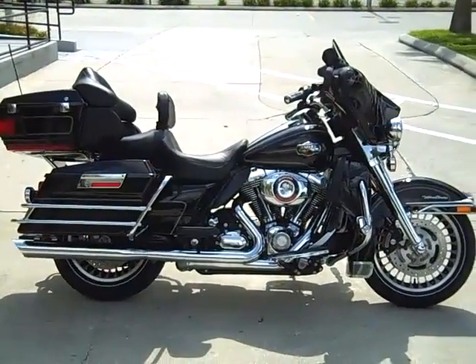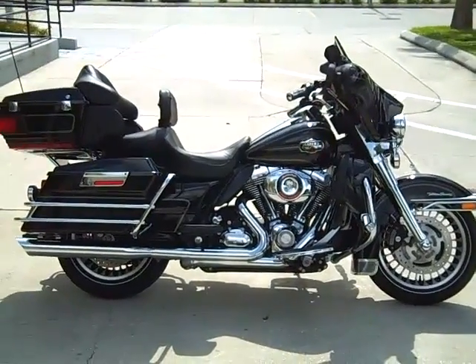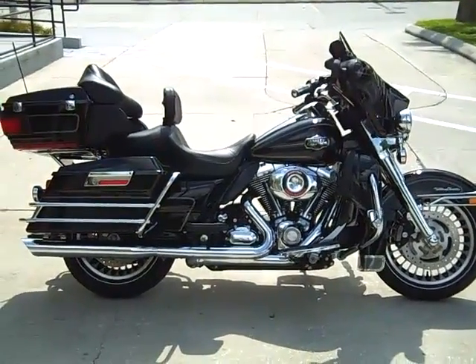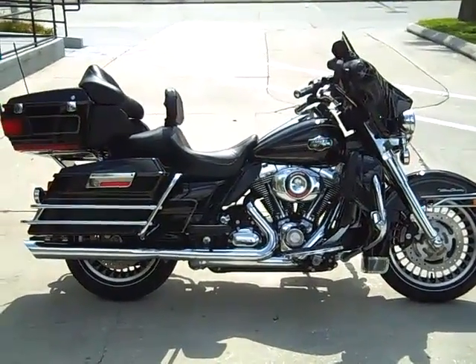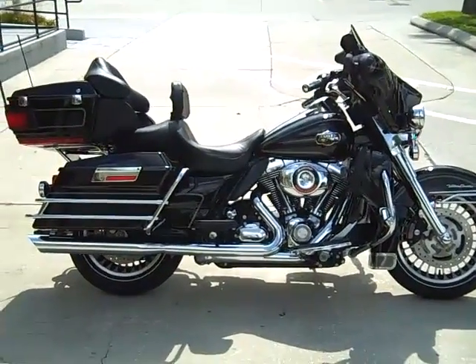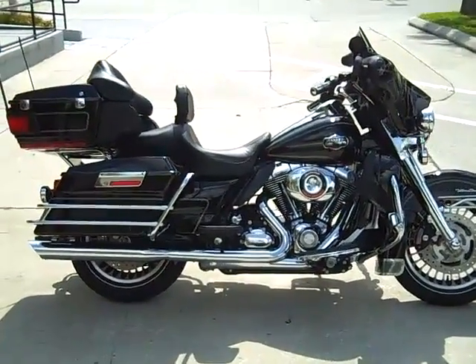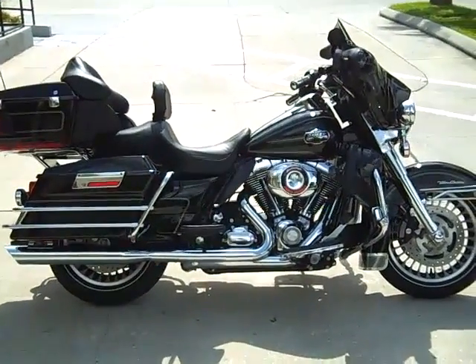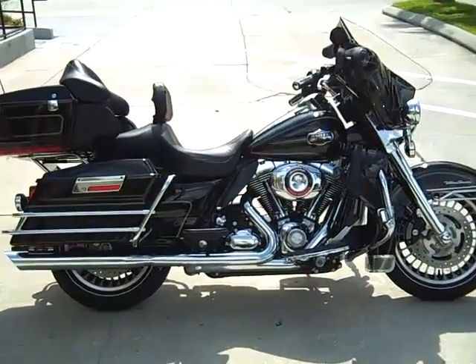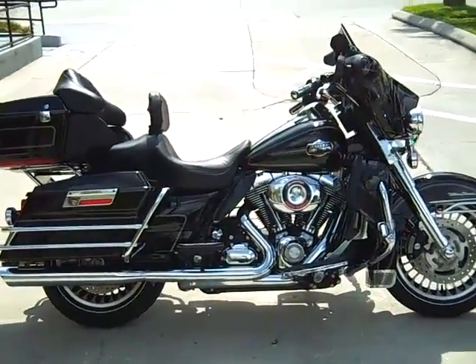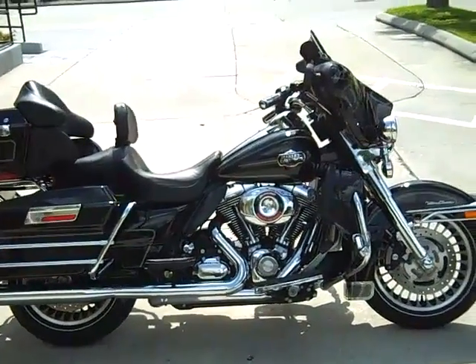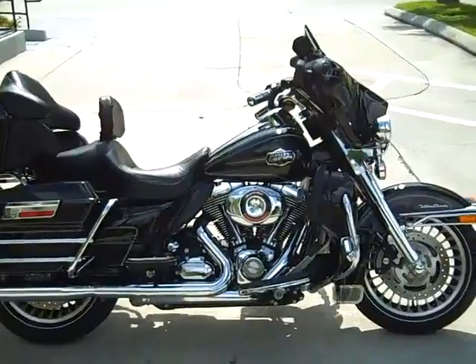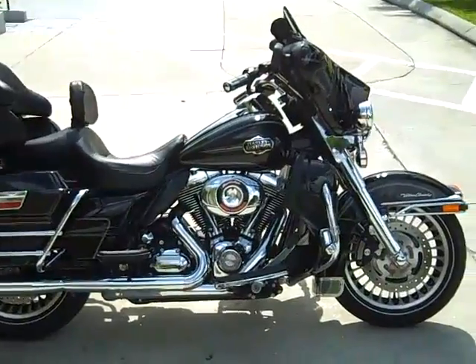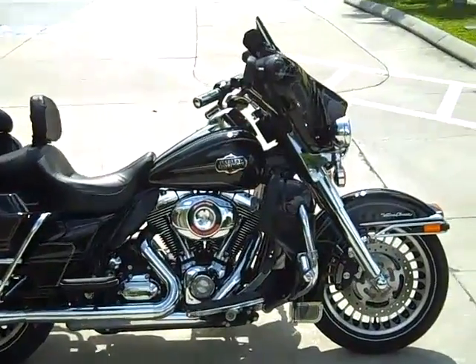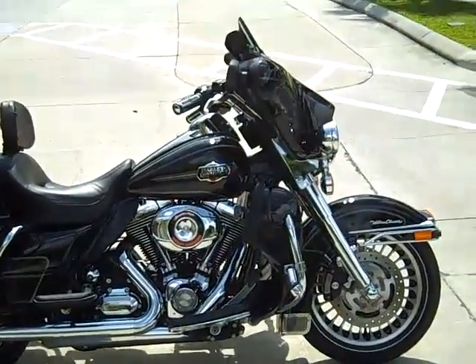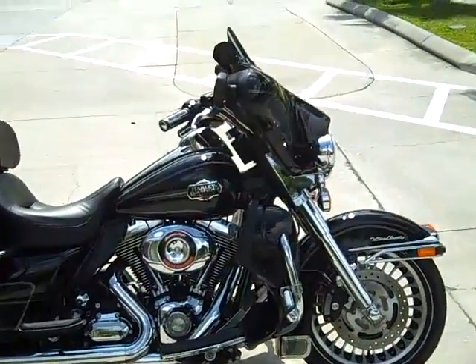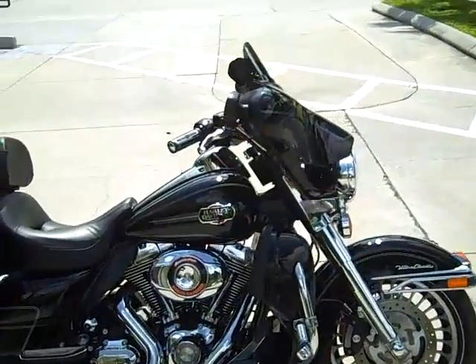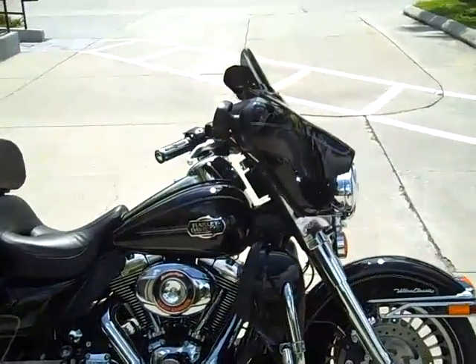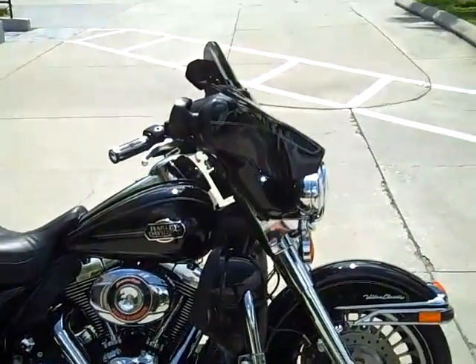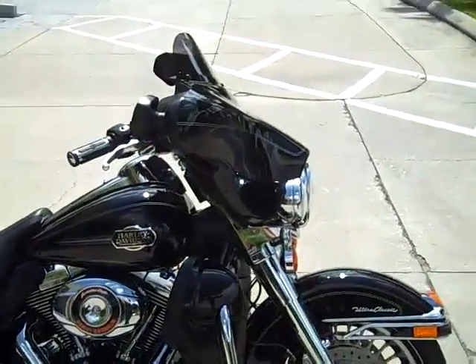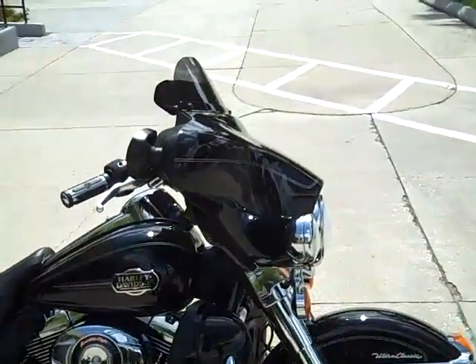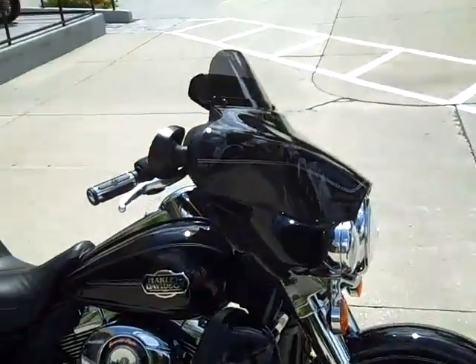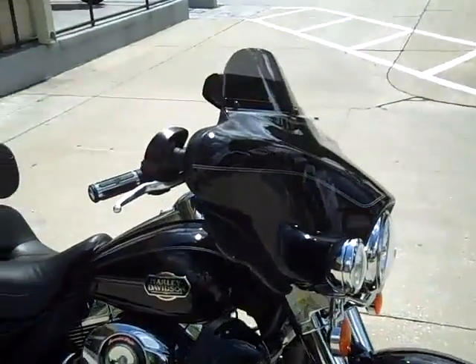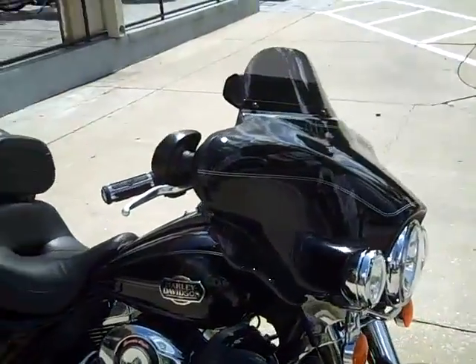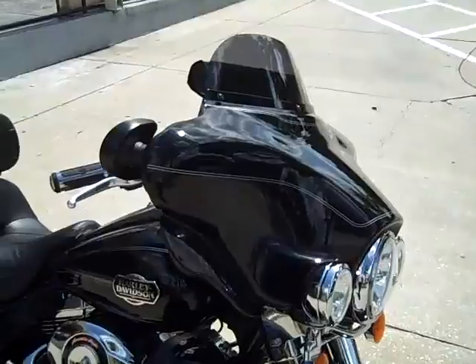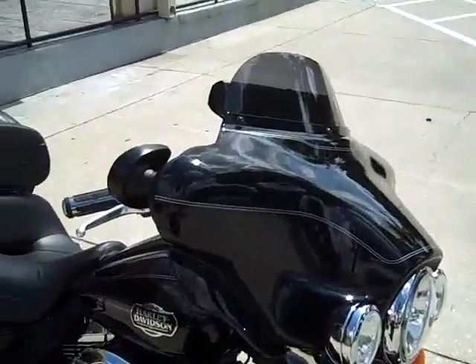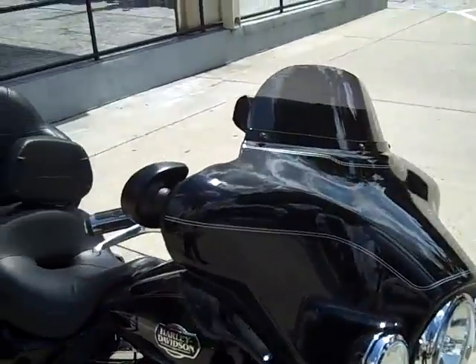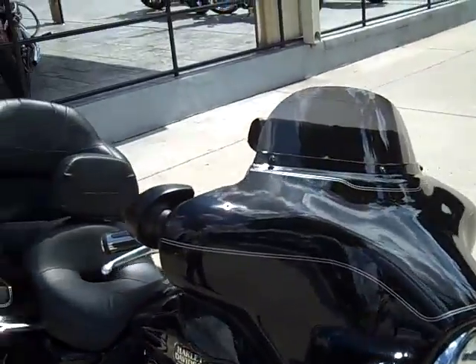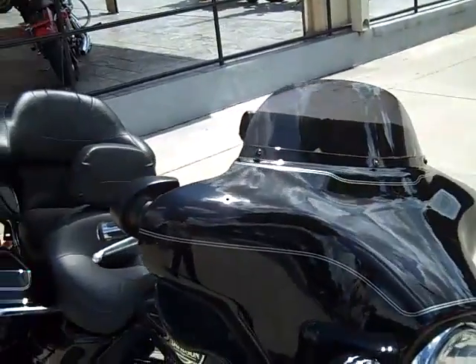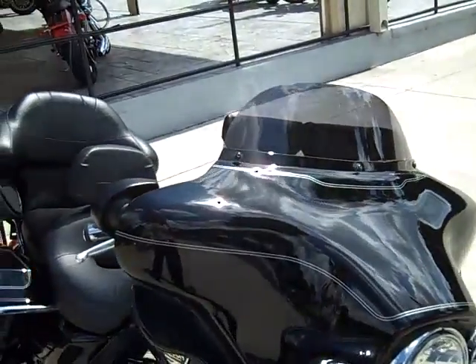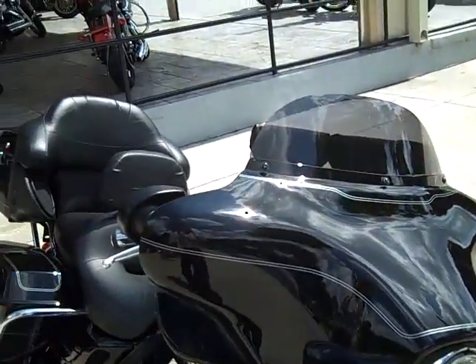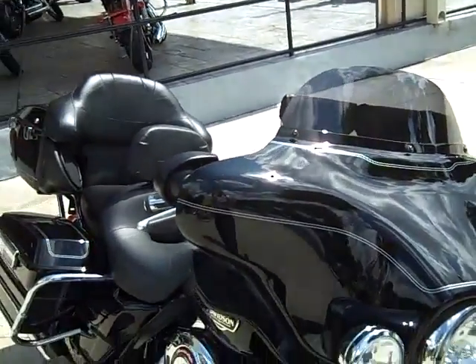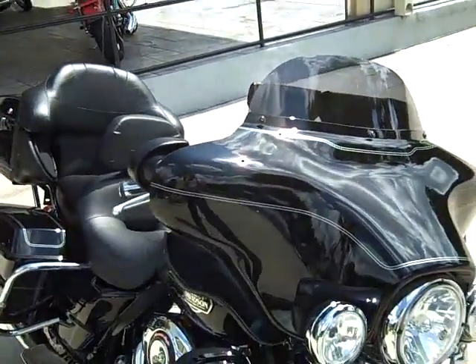2009 Harley-Davidson Ultra Classic Electric Glide. This Vivid Black motorcycle has 3,100 miles.